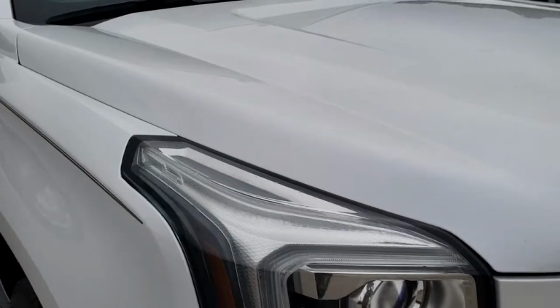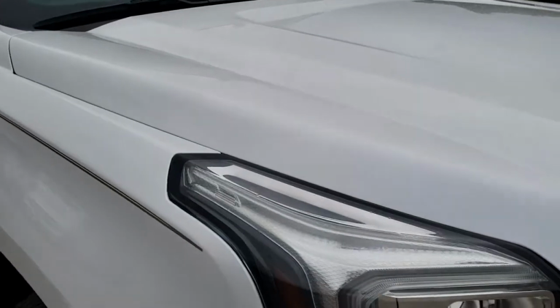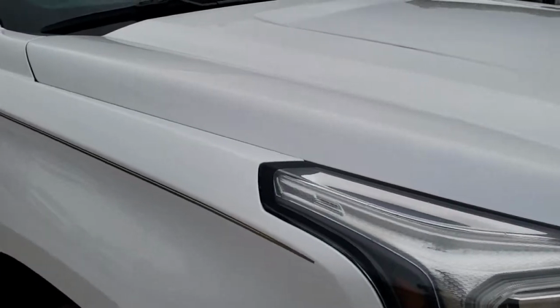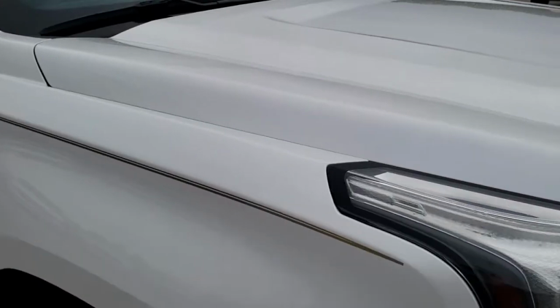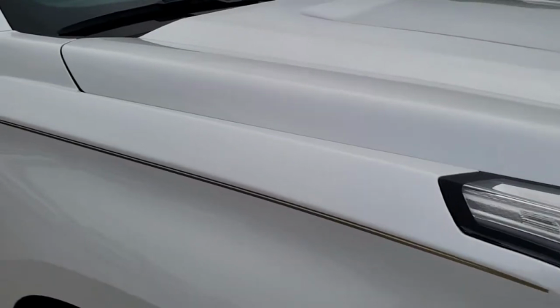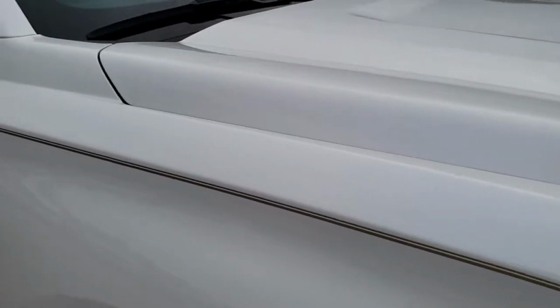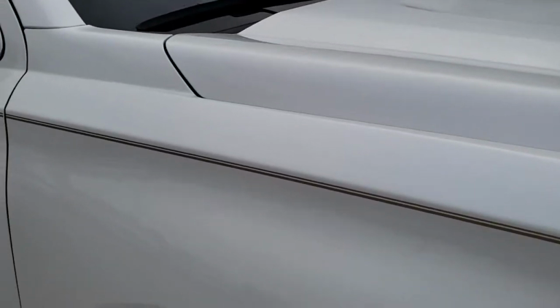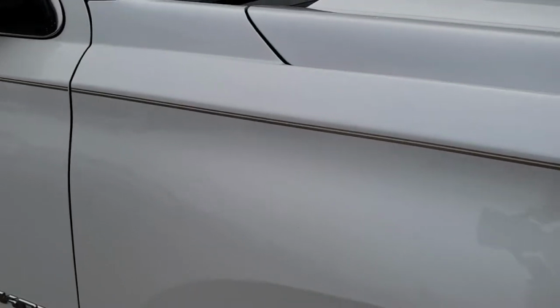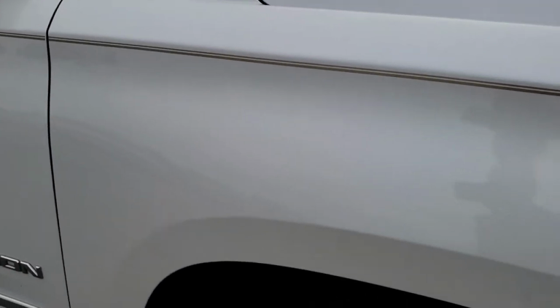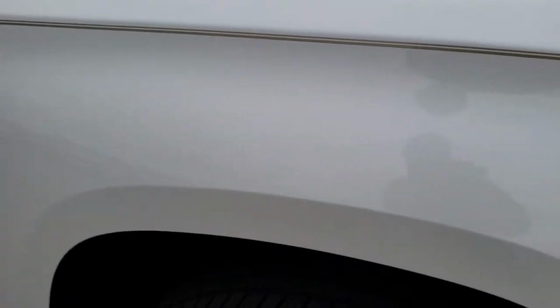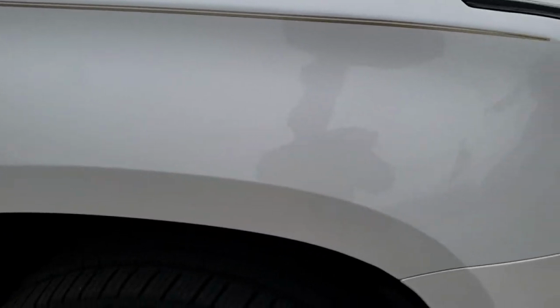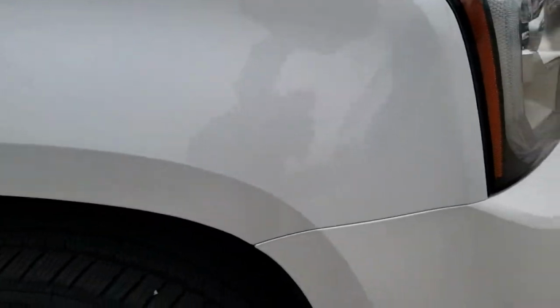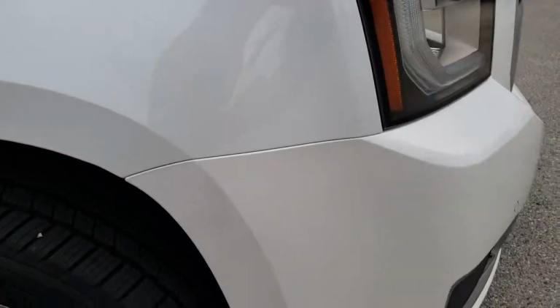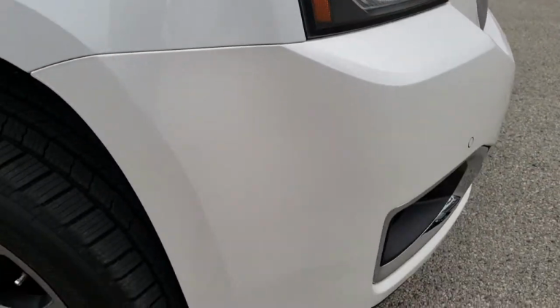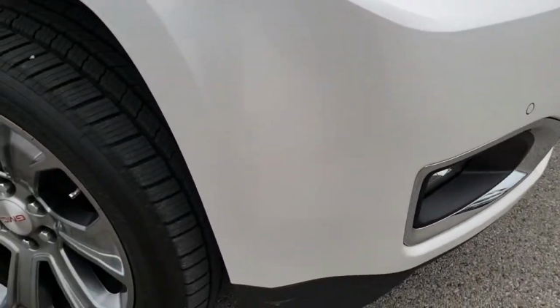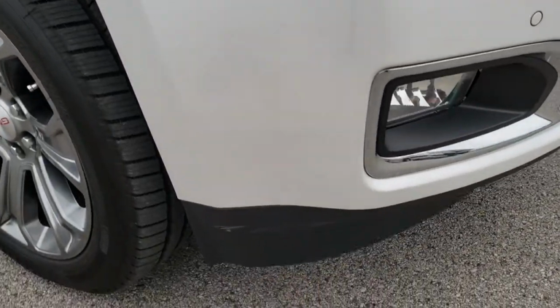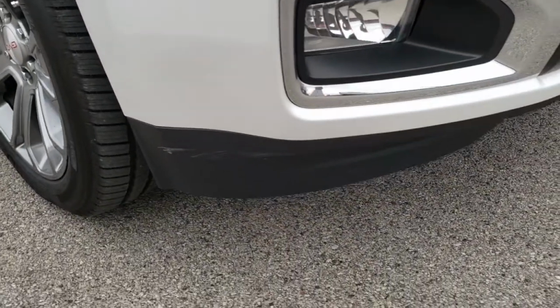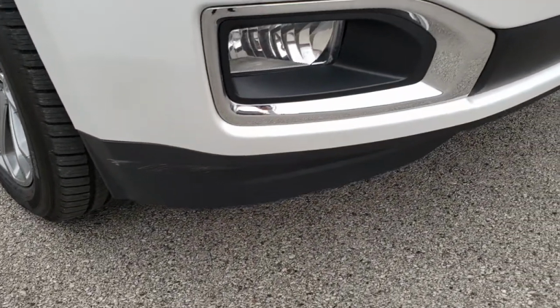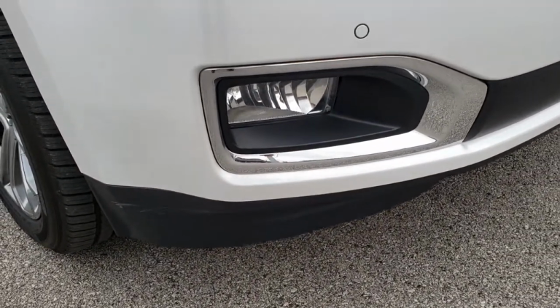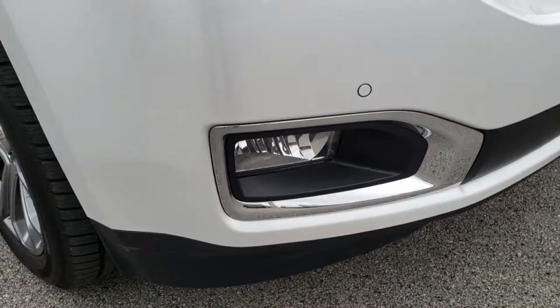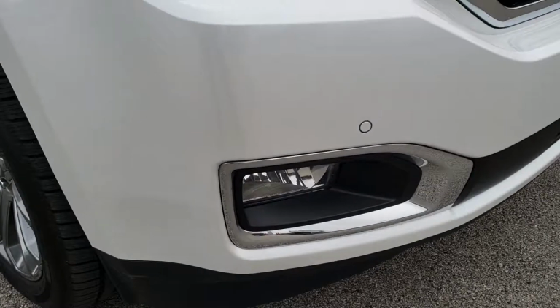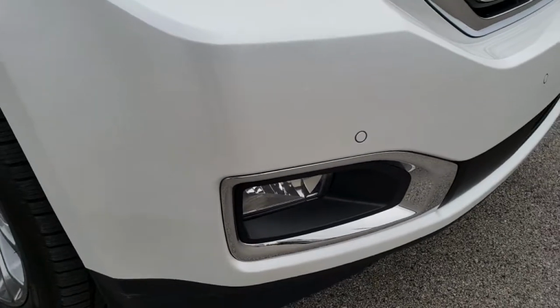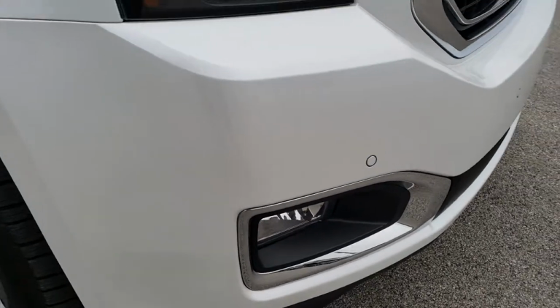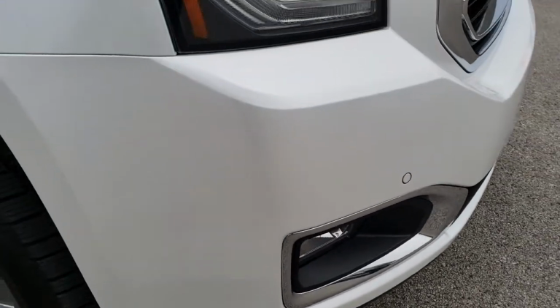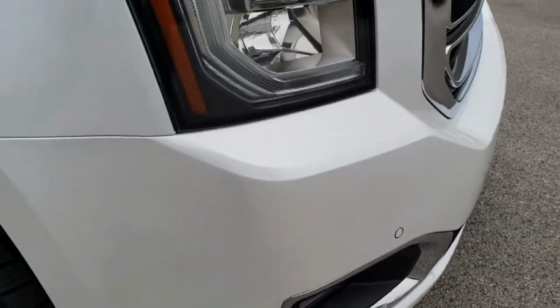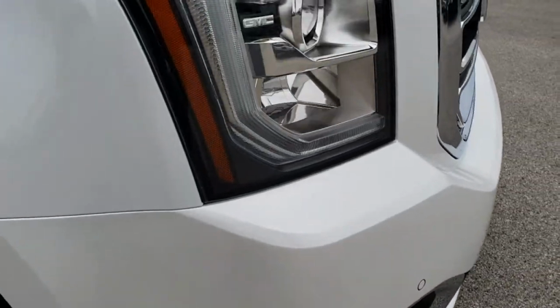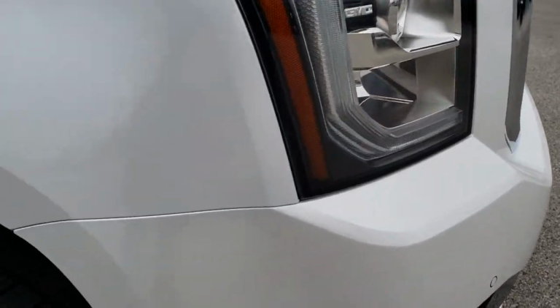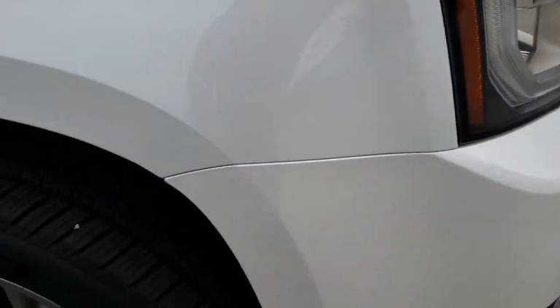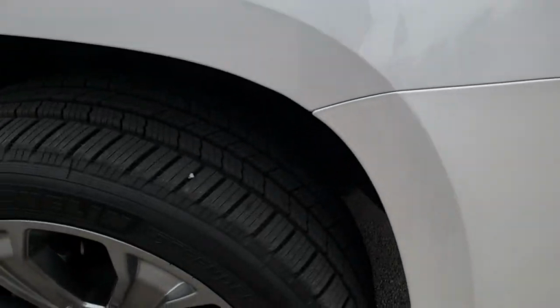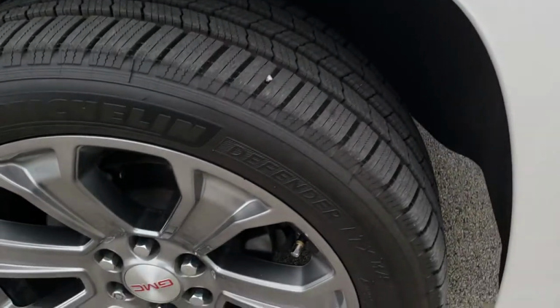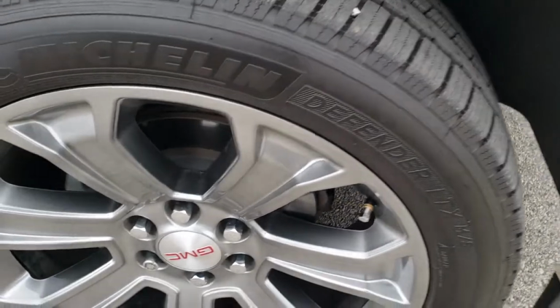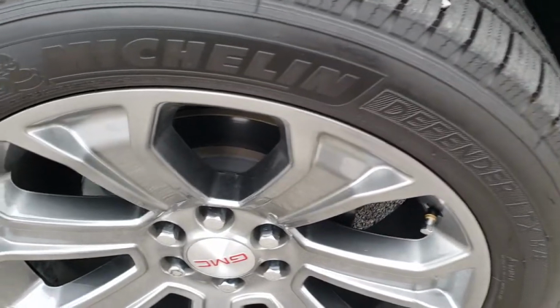Didn't see any dents or dings on the hood. Fog lights are nice and clear. It has the front sonar and collision alert.